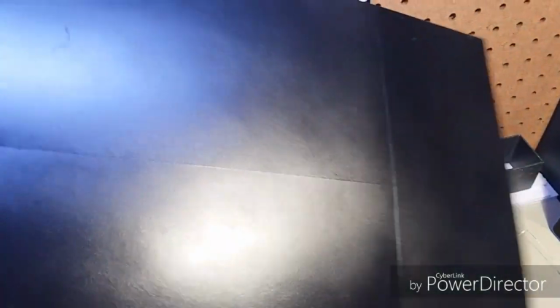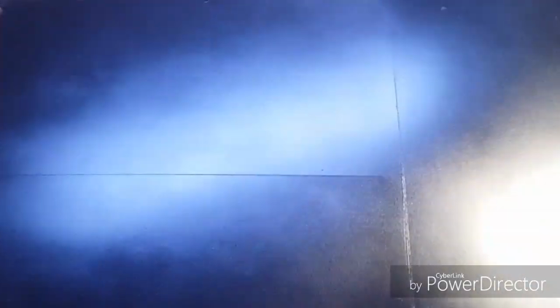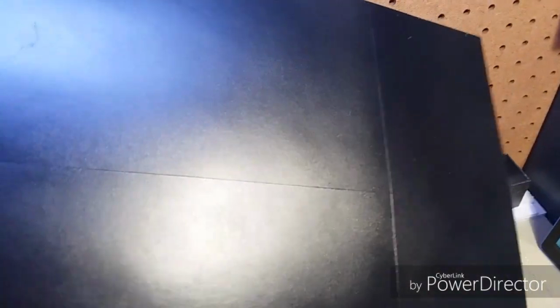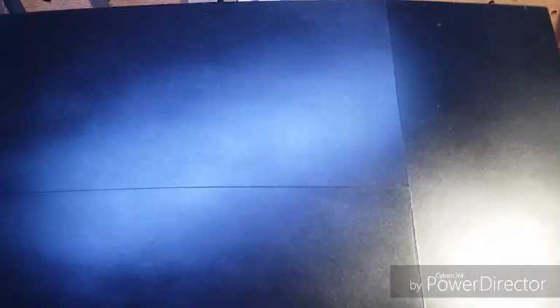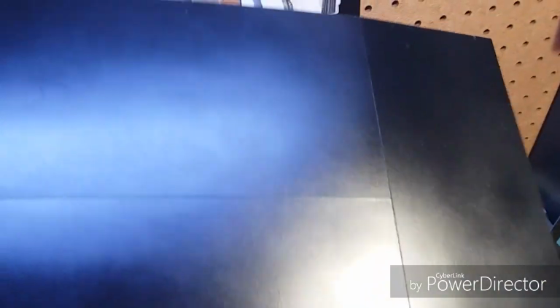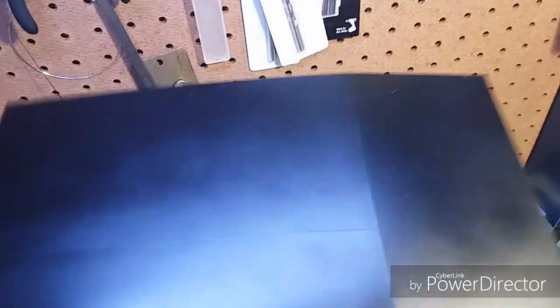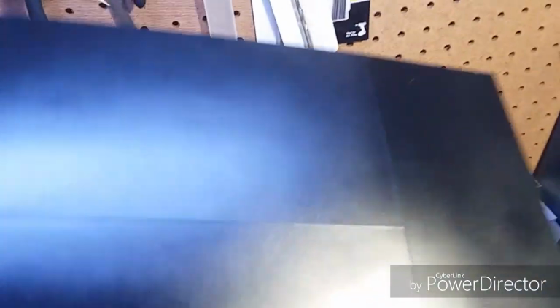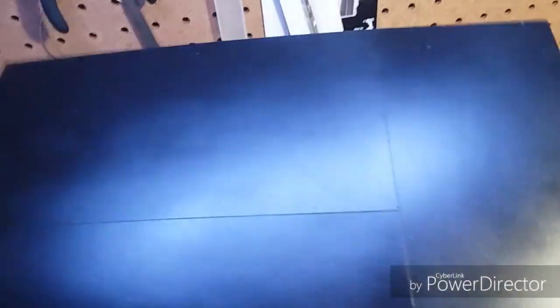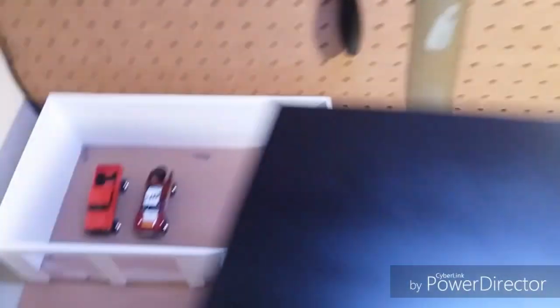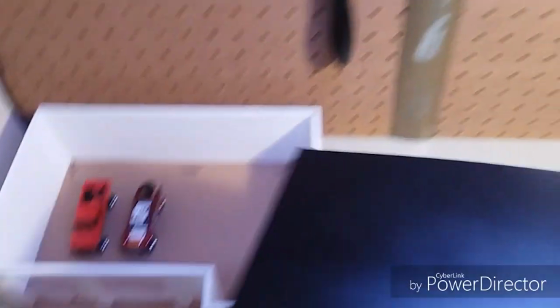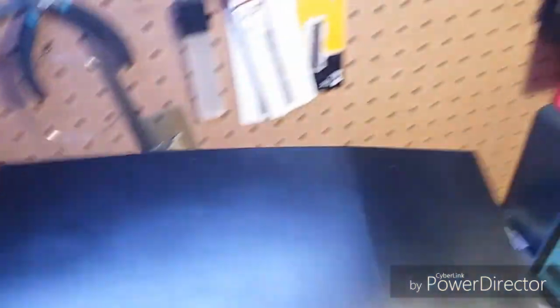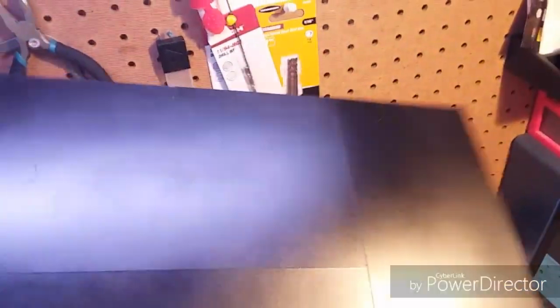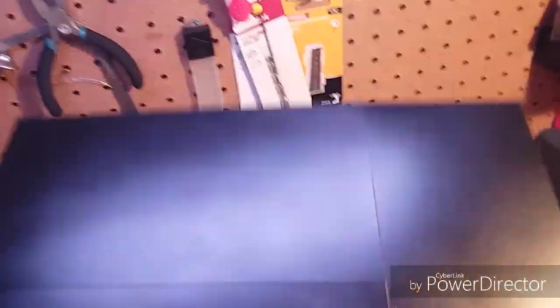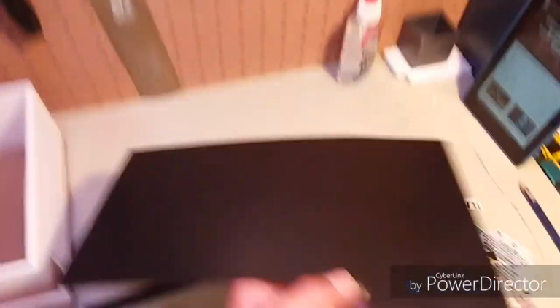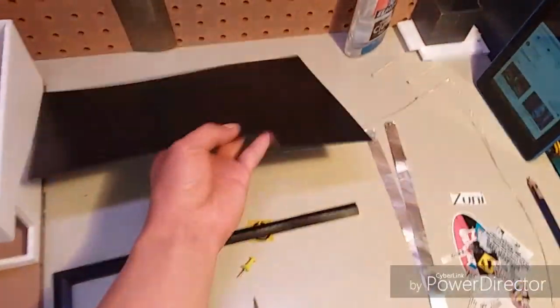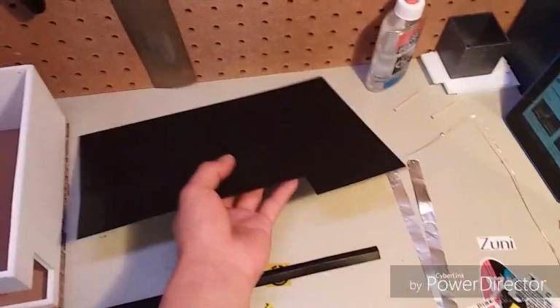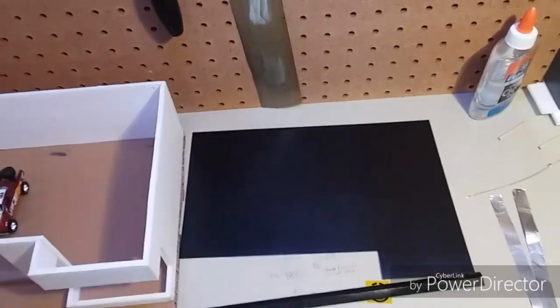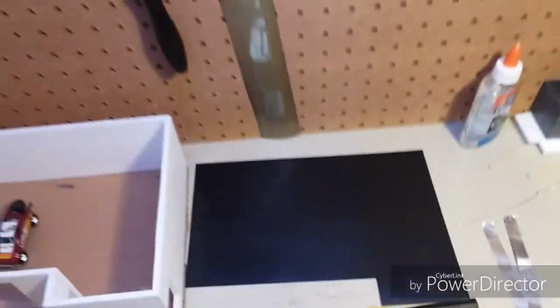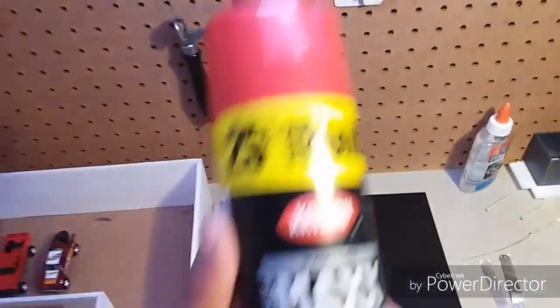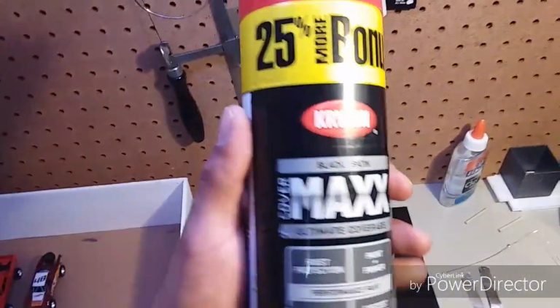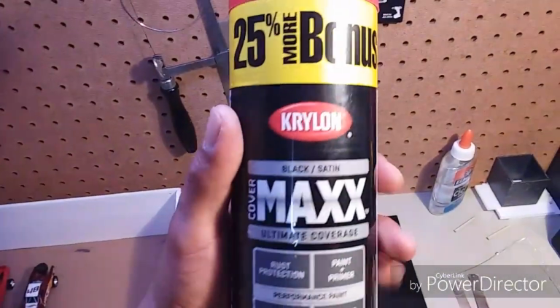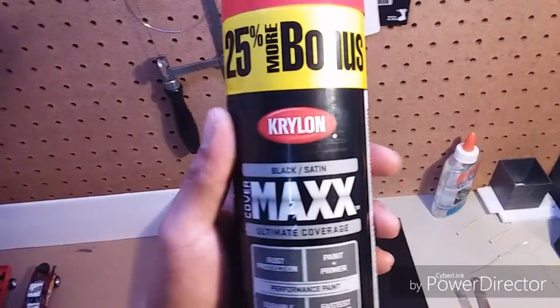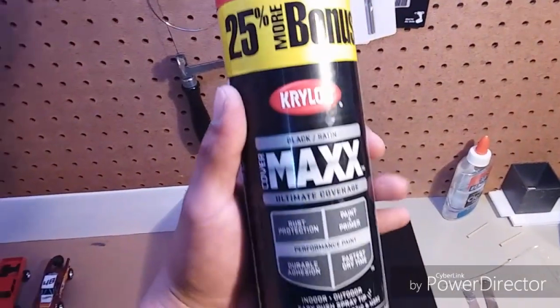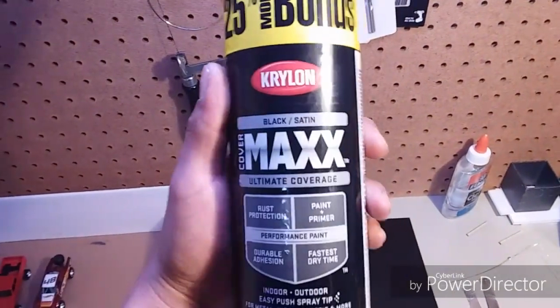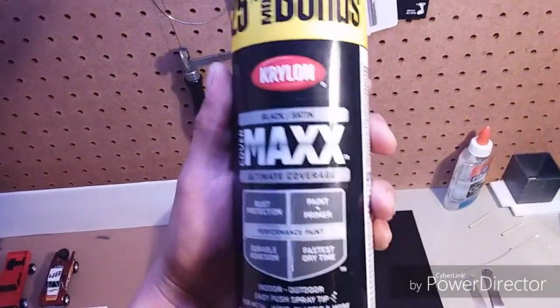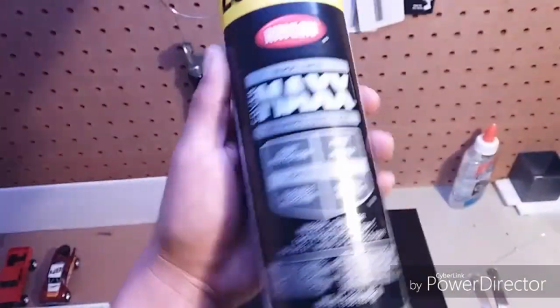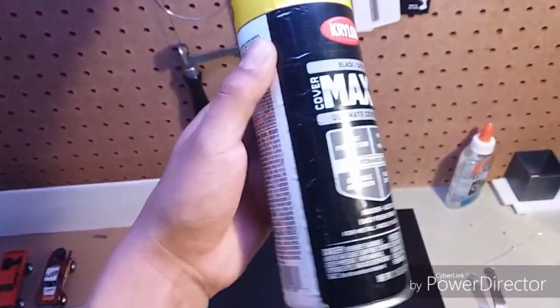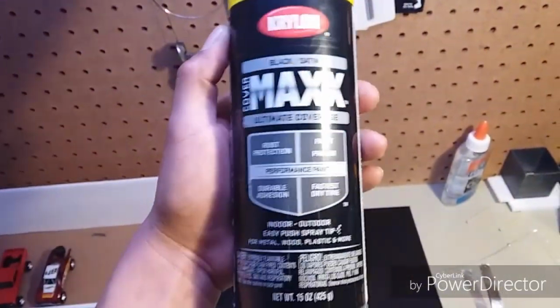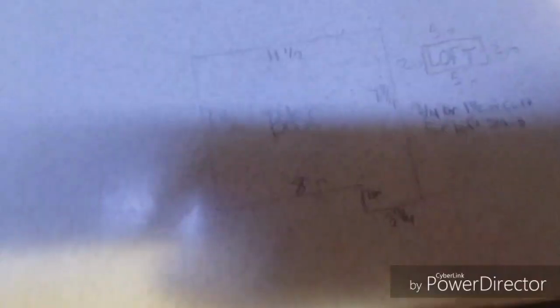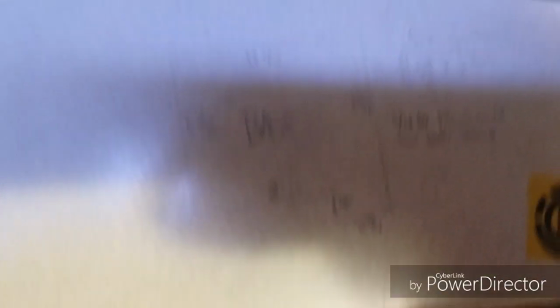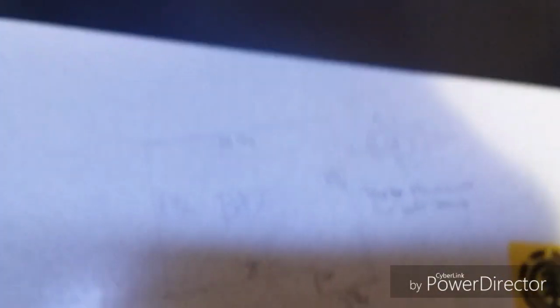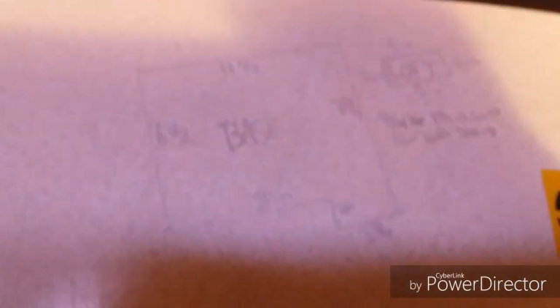I wanted to have that glare when I put in the lights, so I went and used spray paint. For the spray paint, I used the black satin Krylon max coverage. That's what I went with.